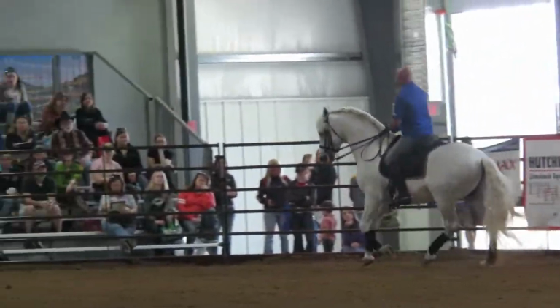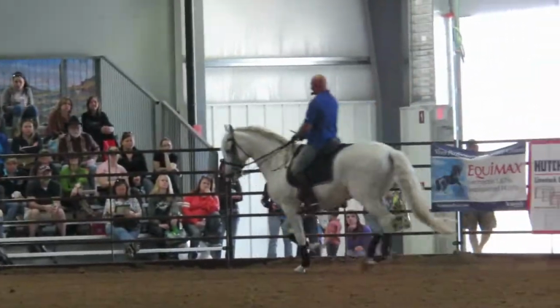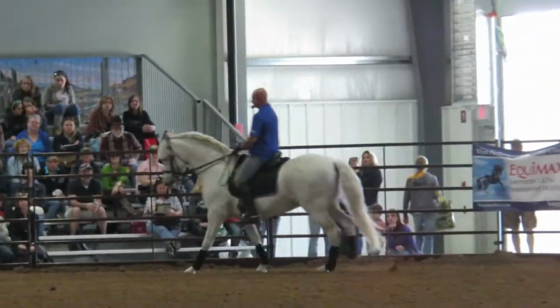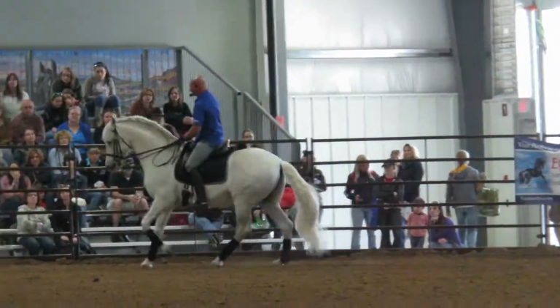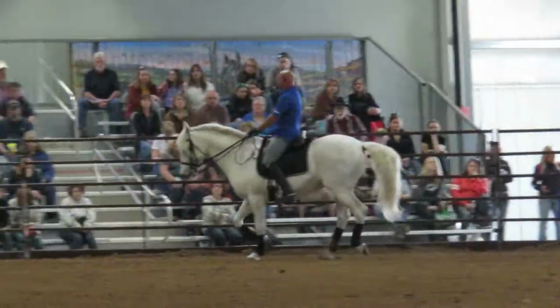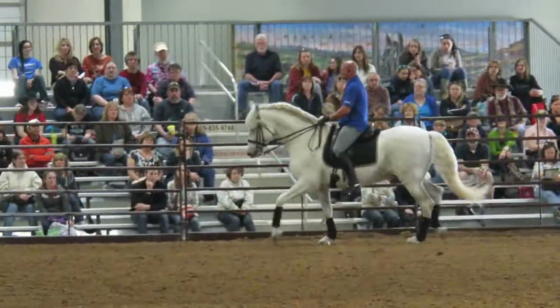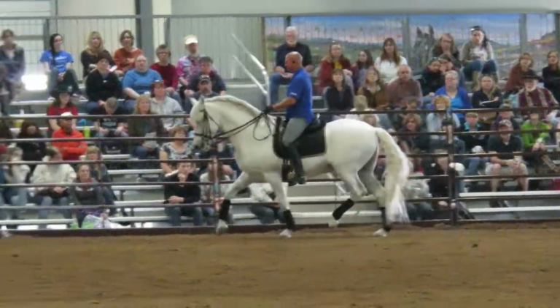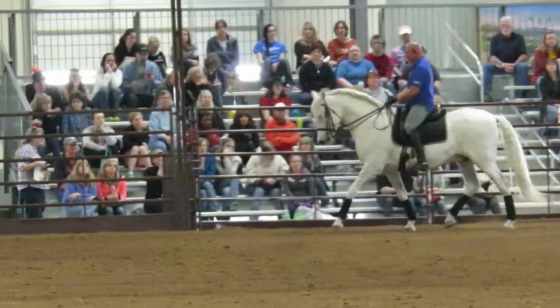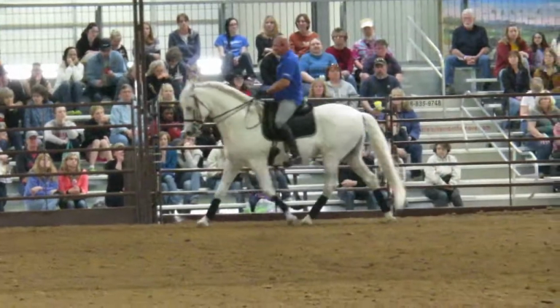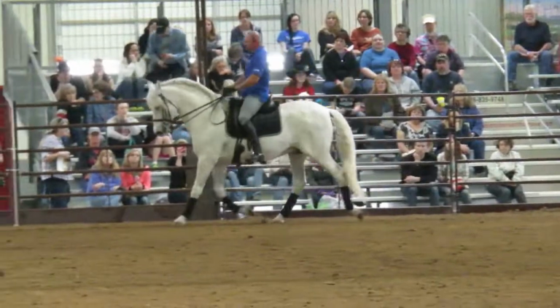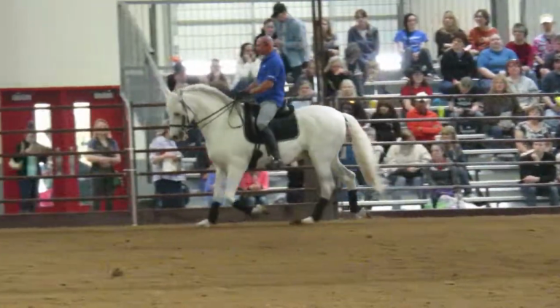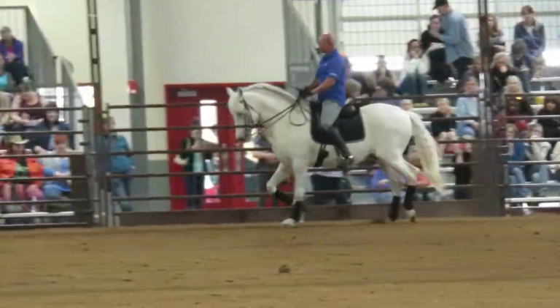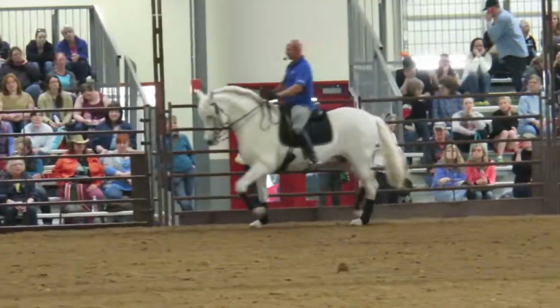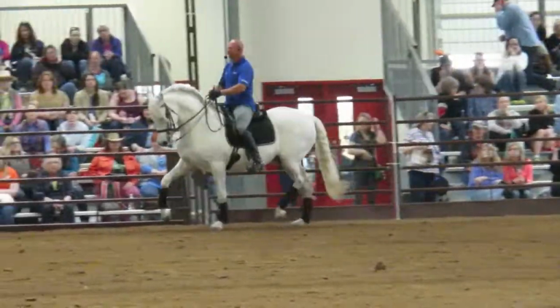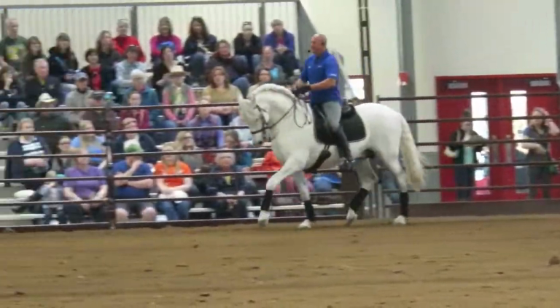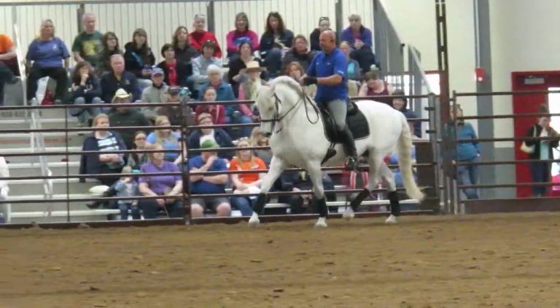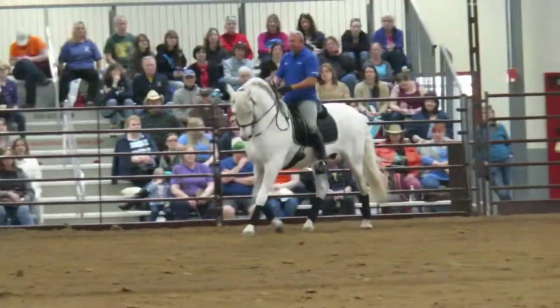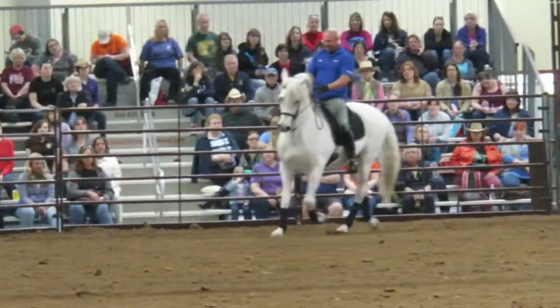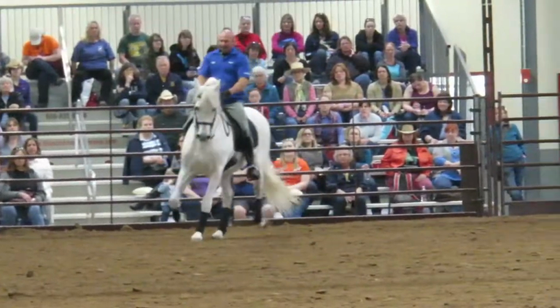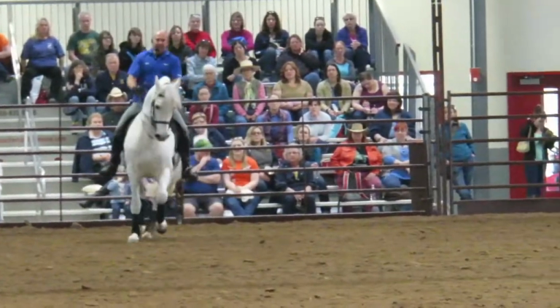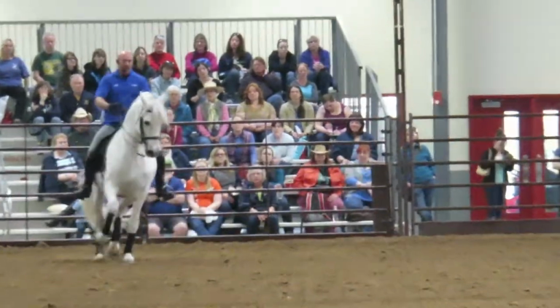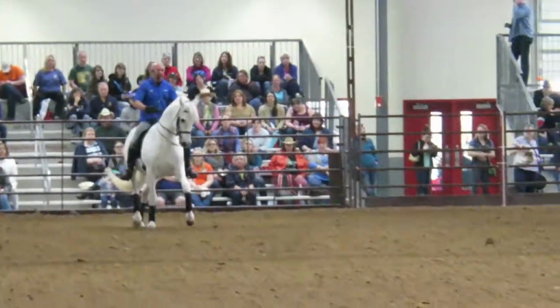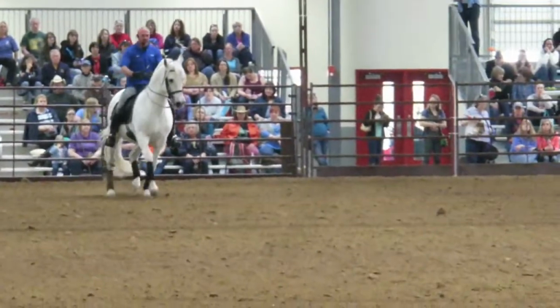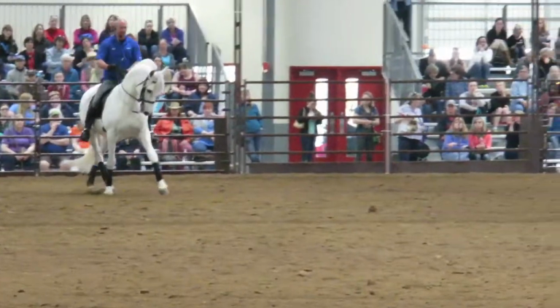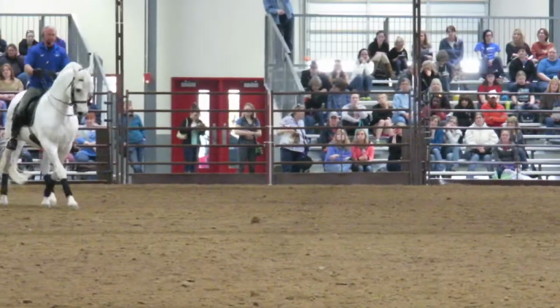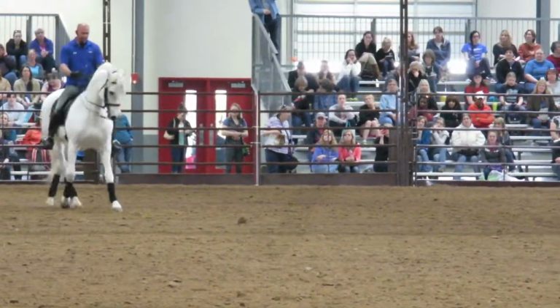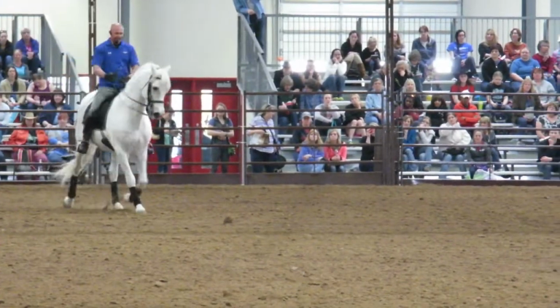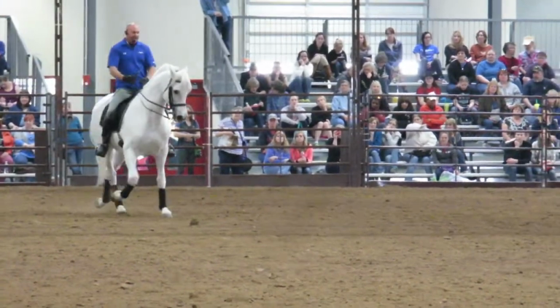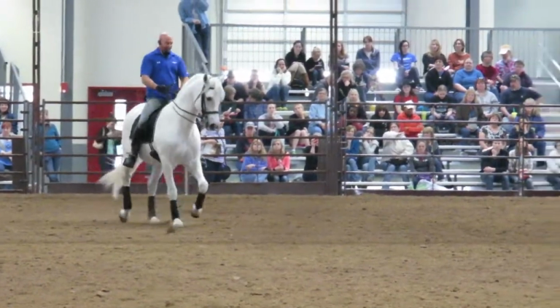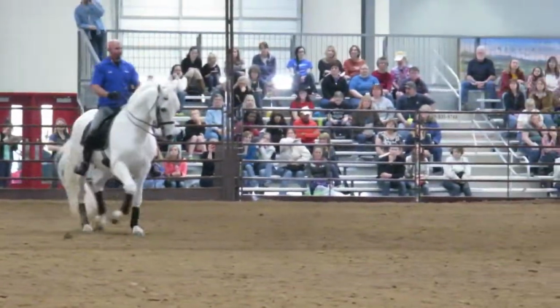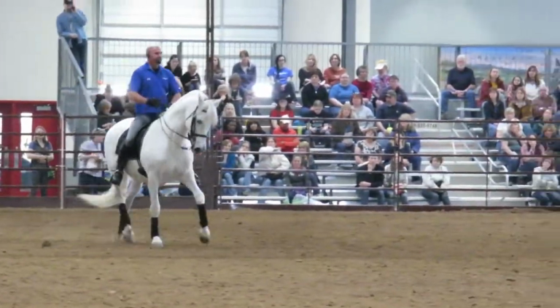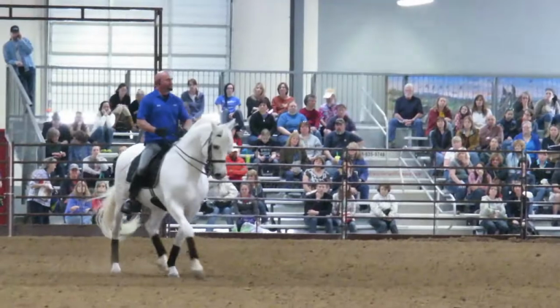Good boy. Laziness. I'm going to start doing a few half passes. And I'm just going to let him go what his normal half pass would be, and everybody can see how it's small and quick.